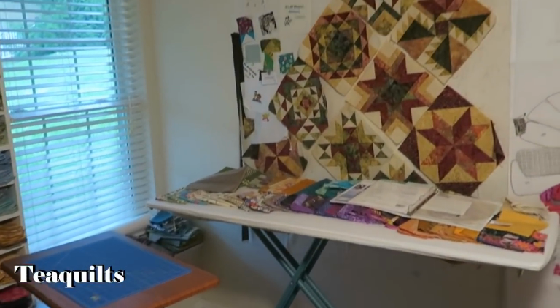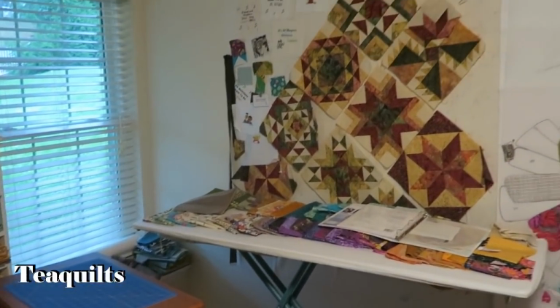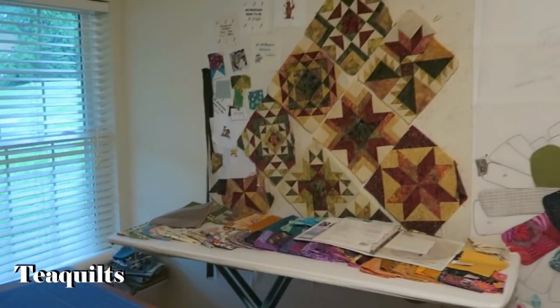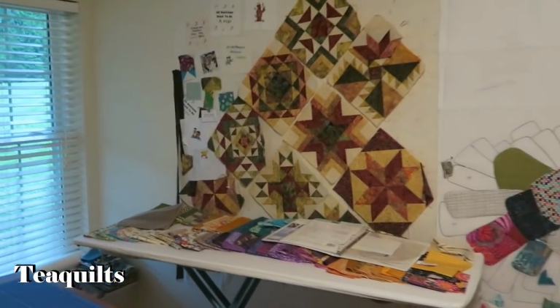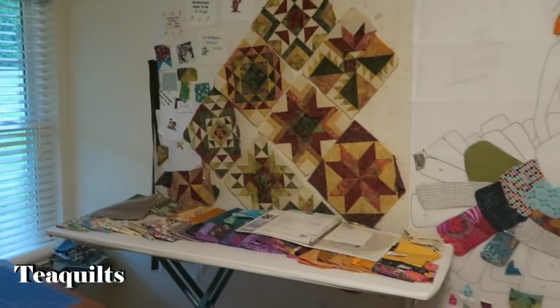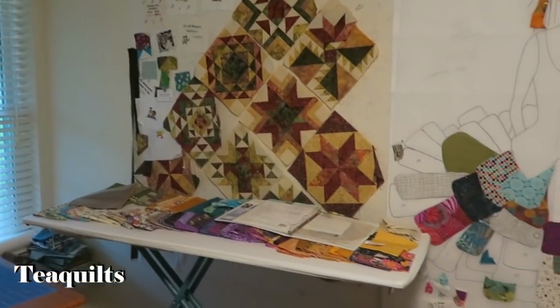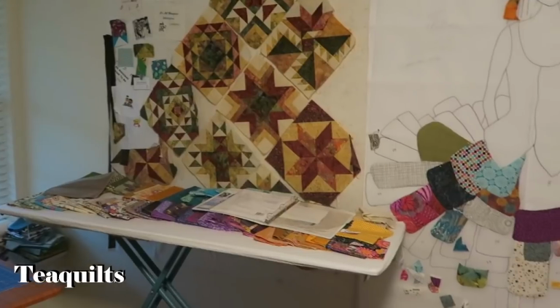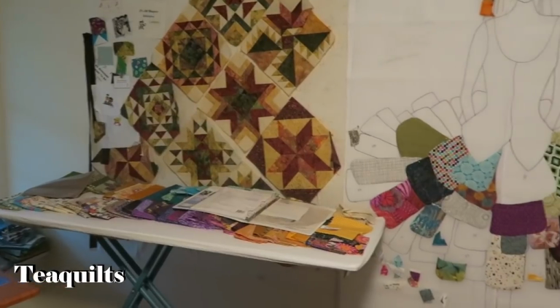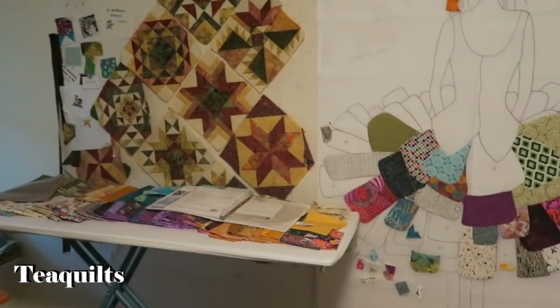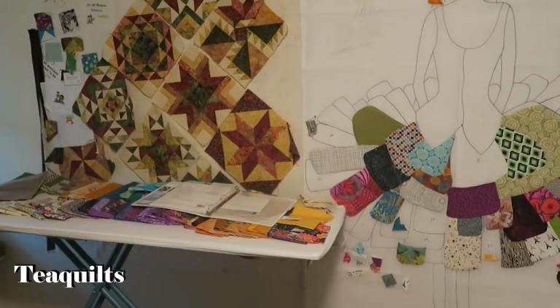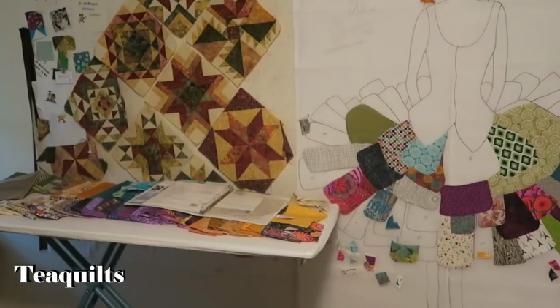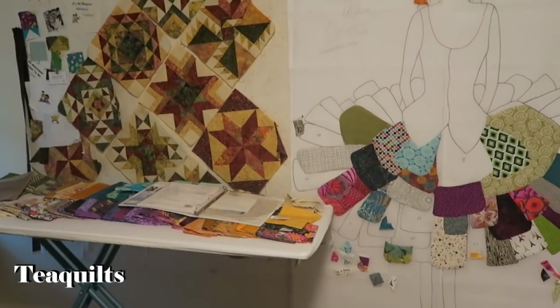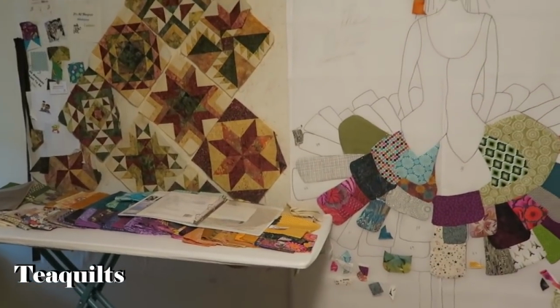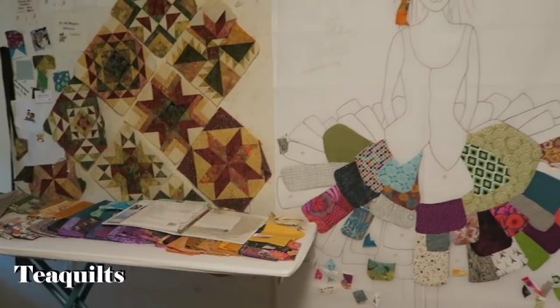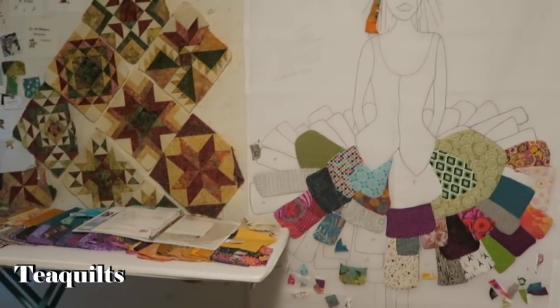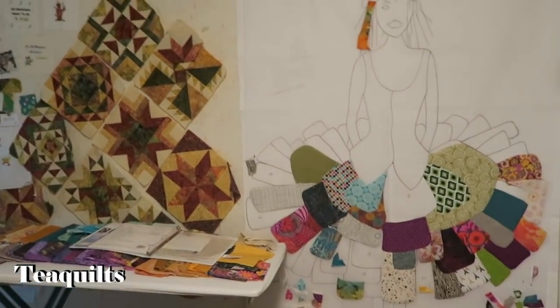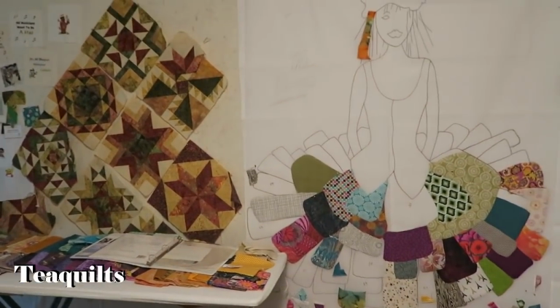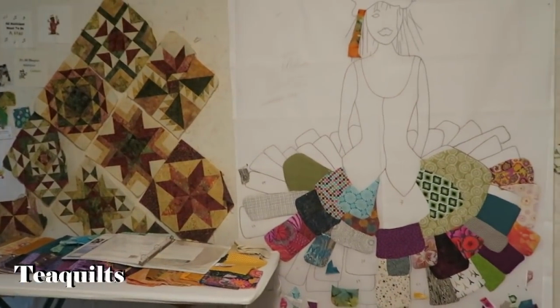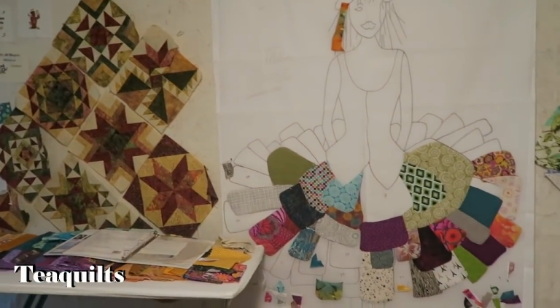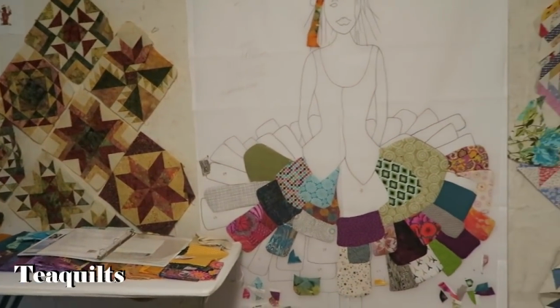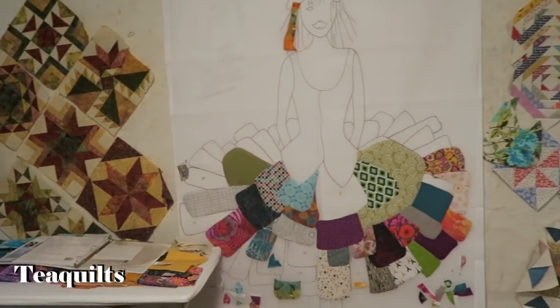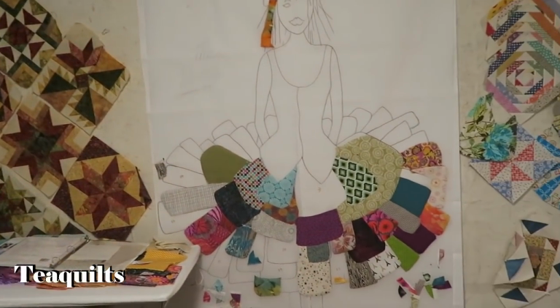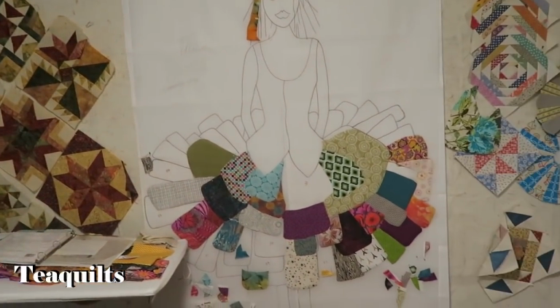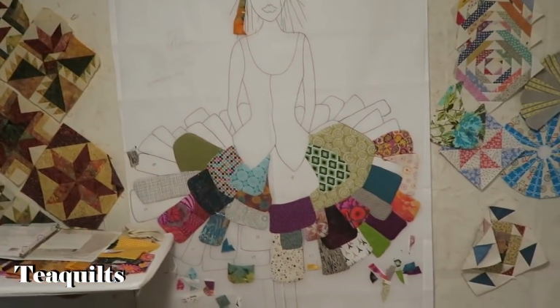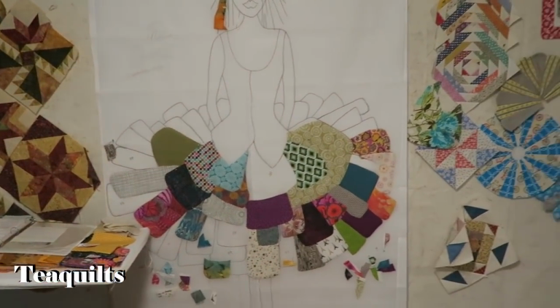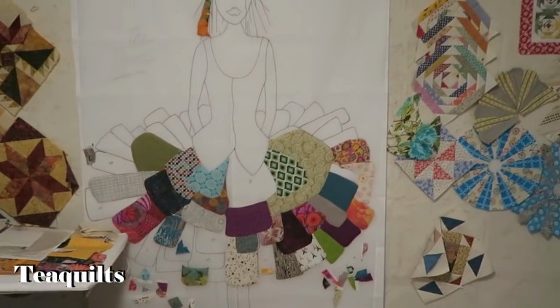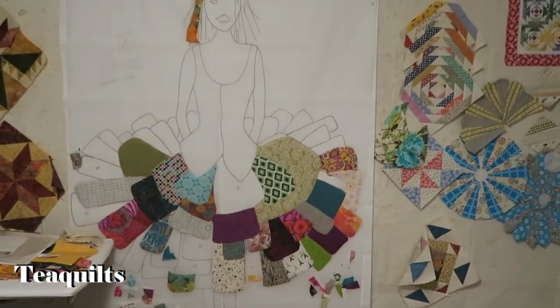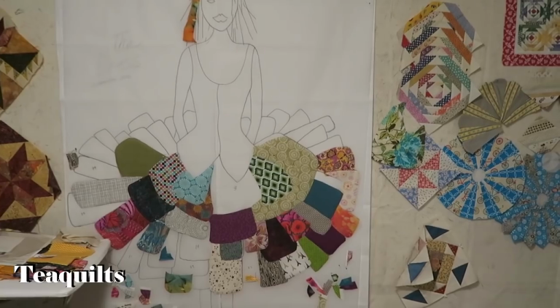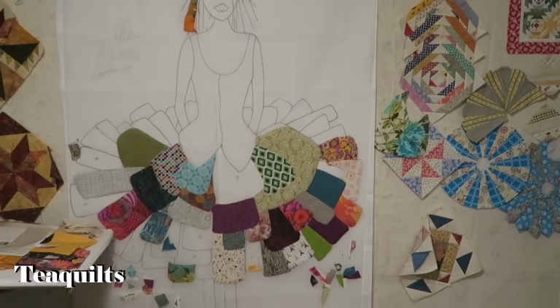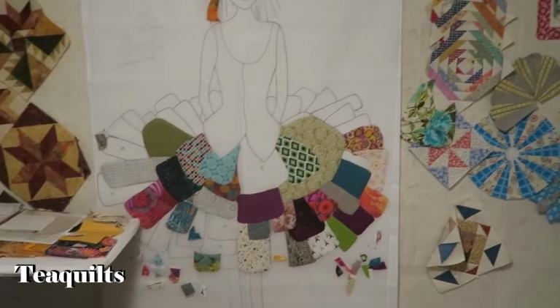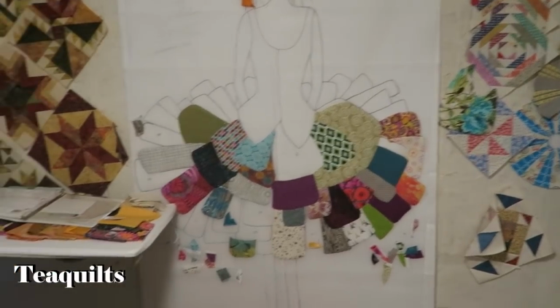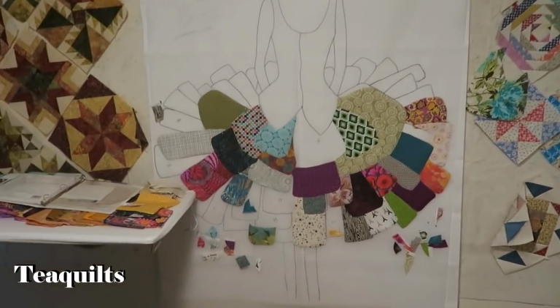But you've got almost a whole wall — actually a whole wall — that is dedicated to design space, which is pretty nice.